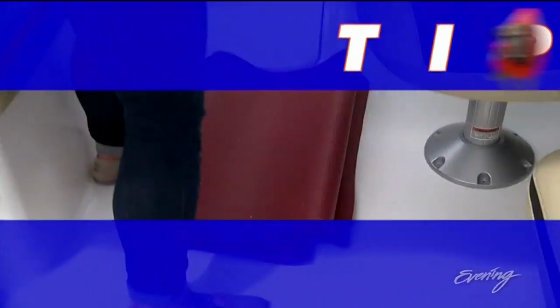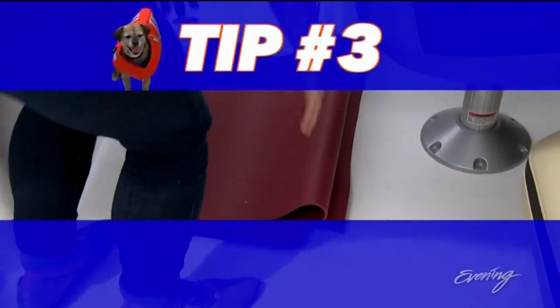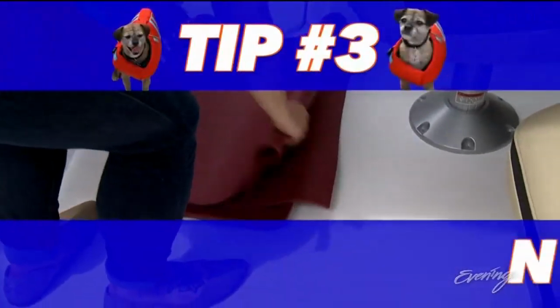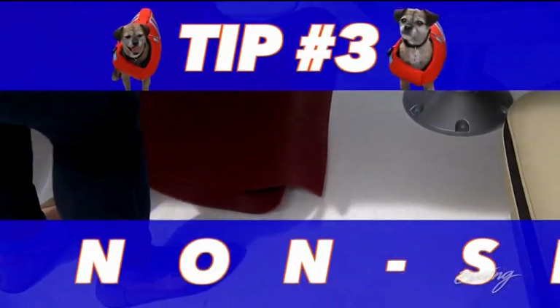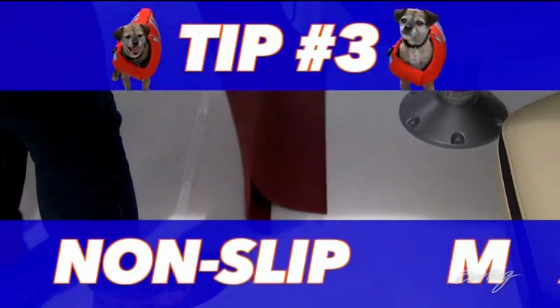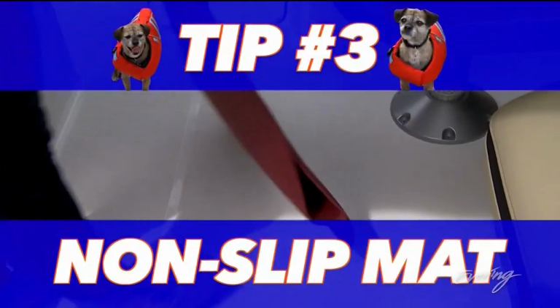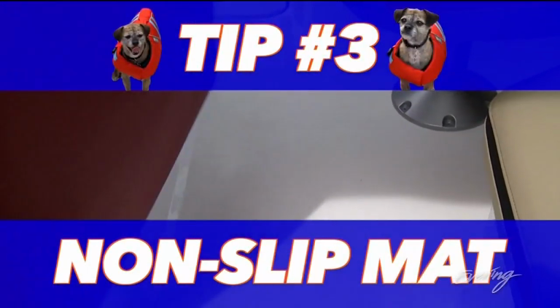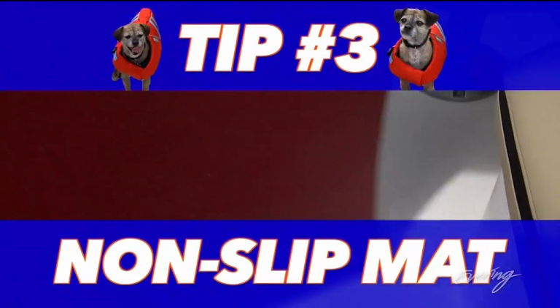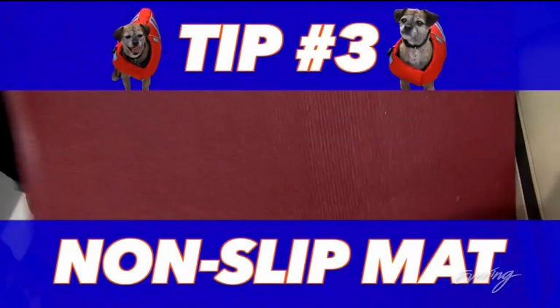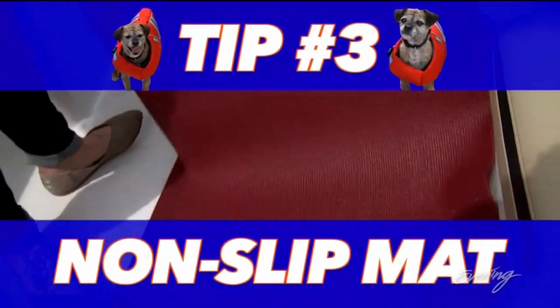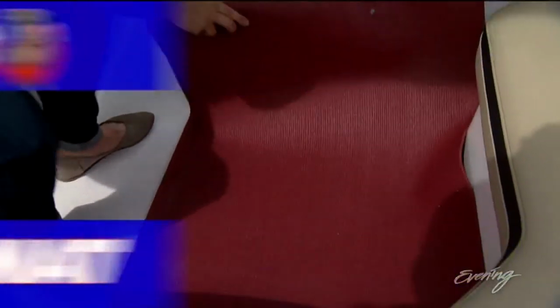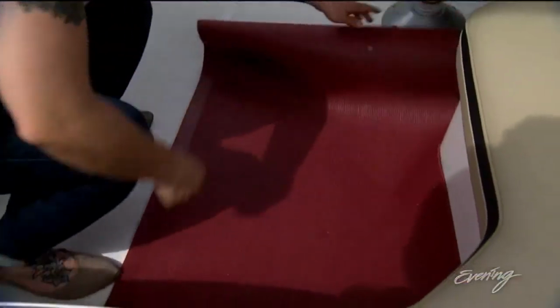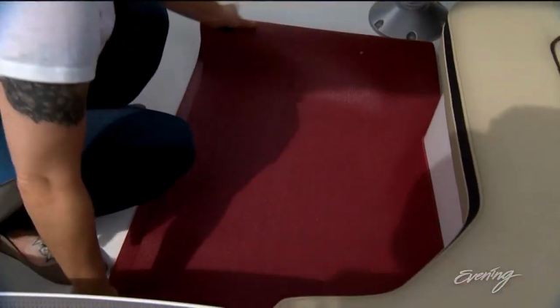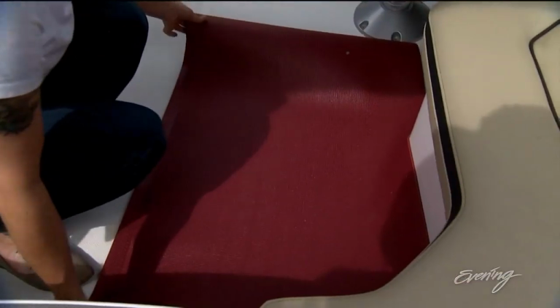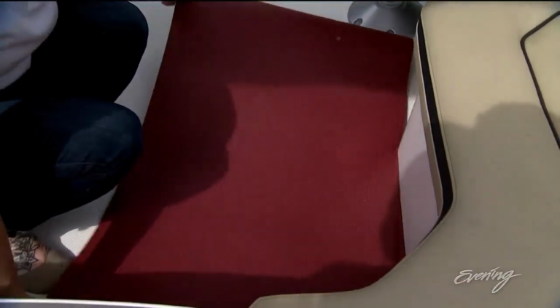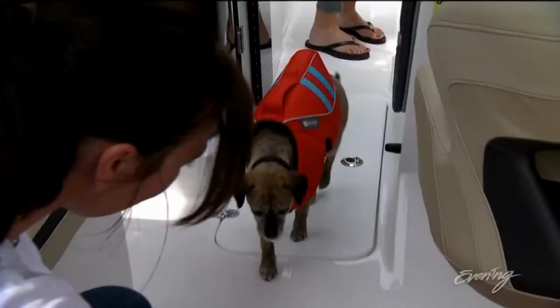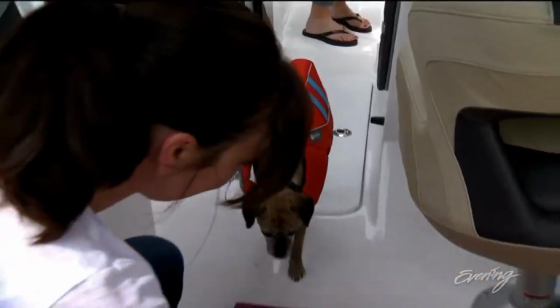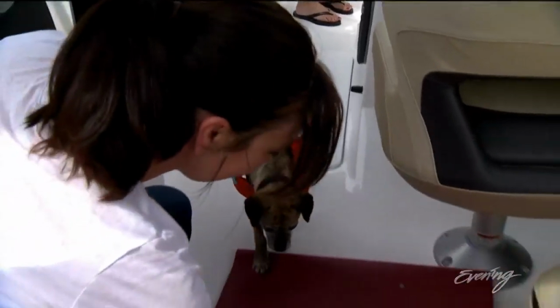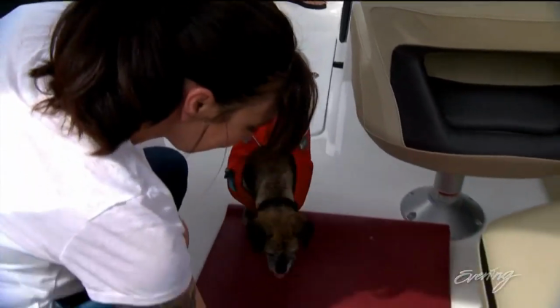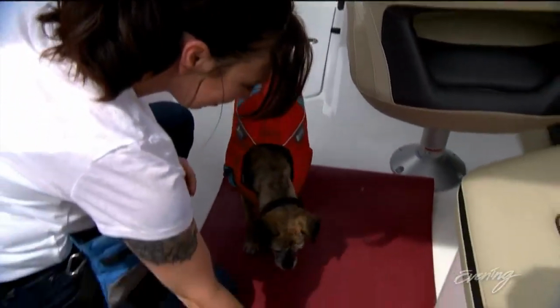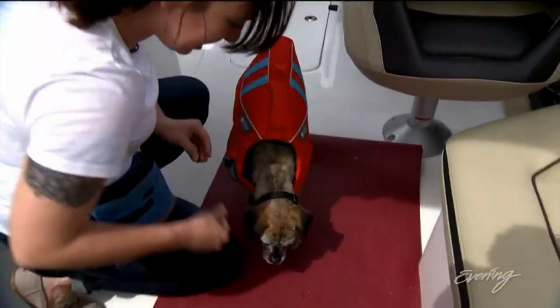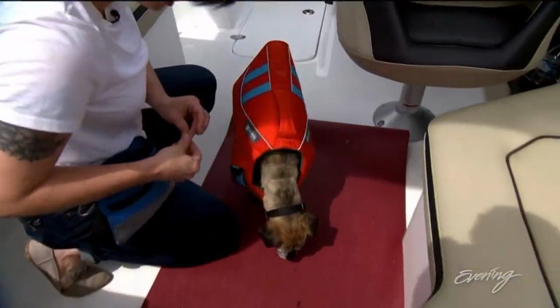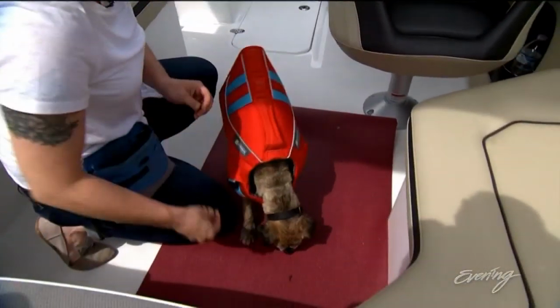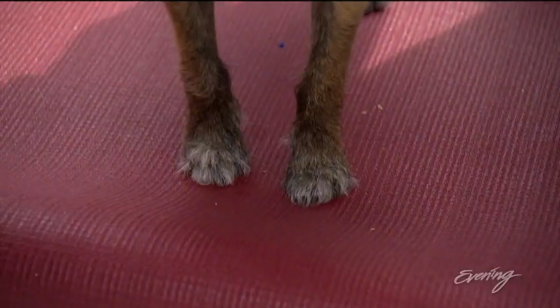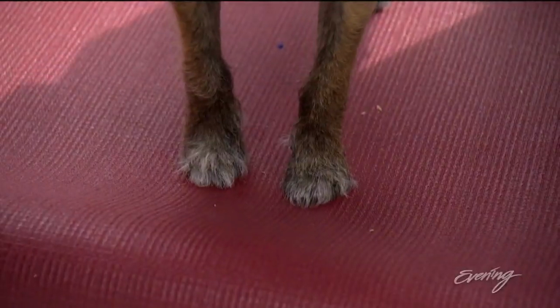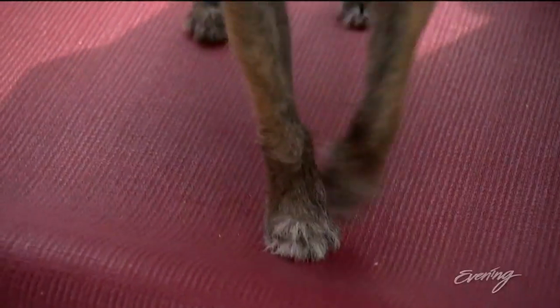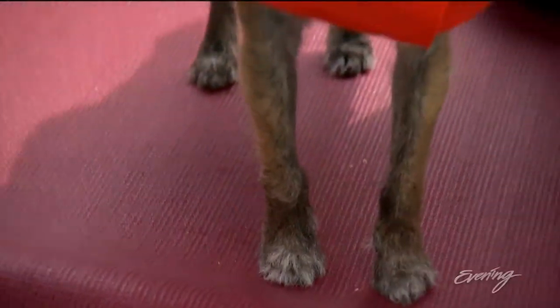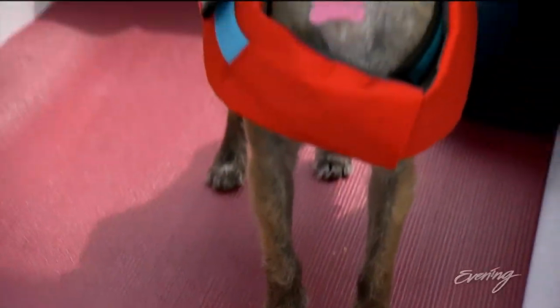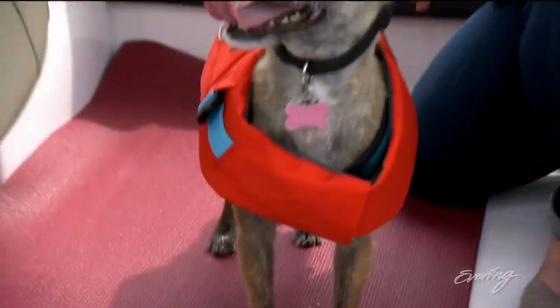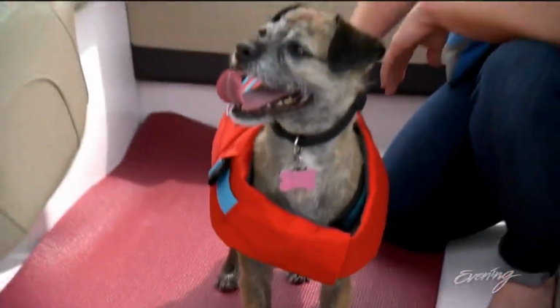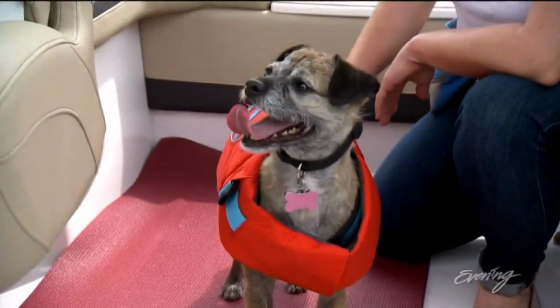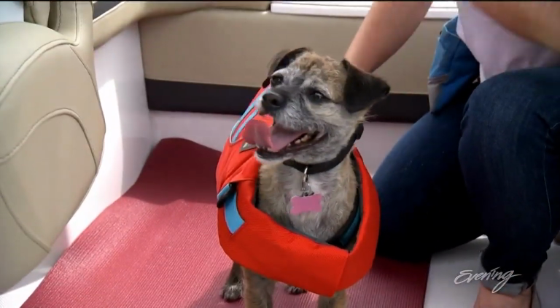Number three, bring a non-slip mat. It could be as simple as a yoga mat or just a kitchen mat — something where your dog can settle and have a grip for their feet, because that fiberglass on those boats is super slippery for a lot of dogs.